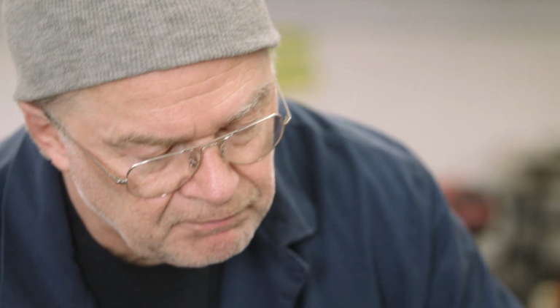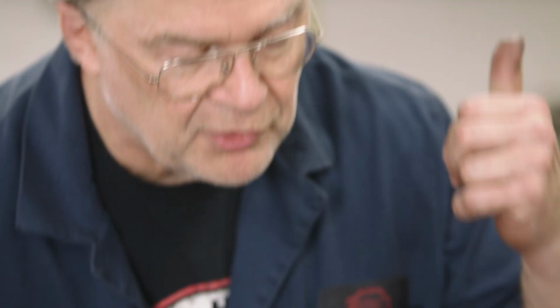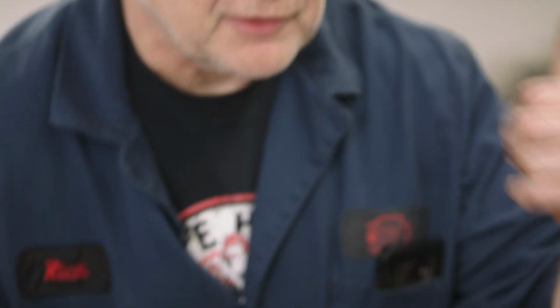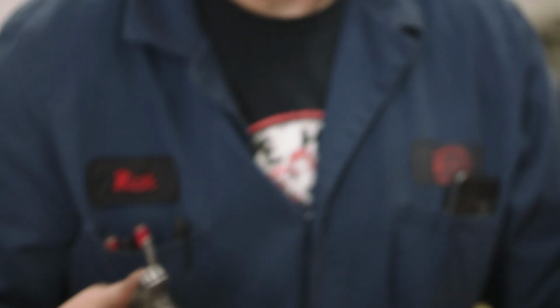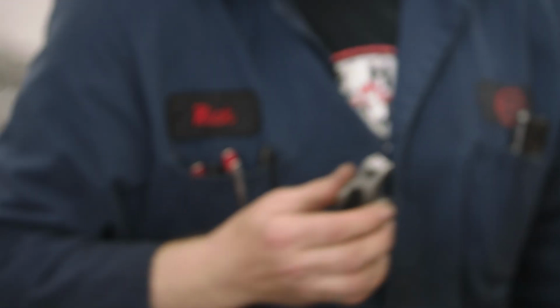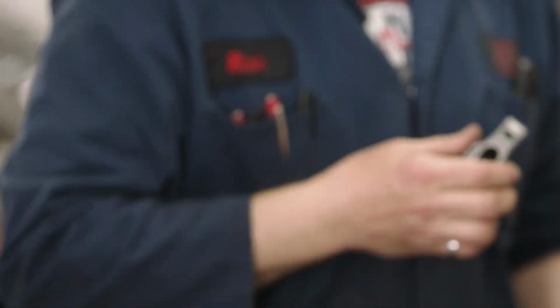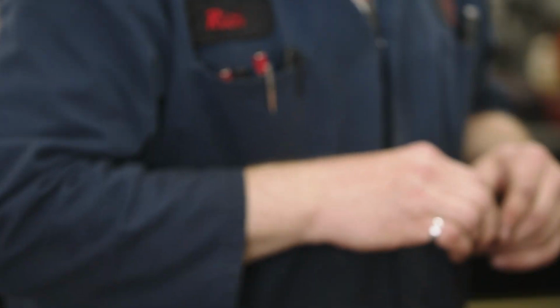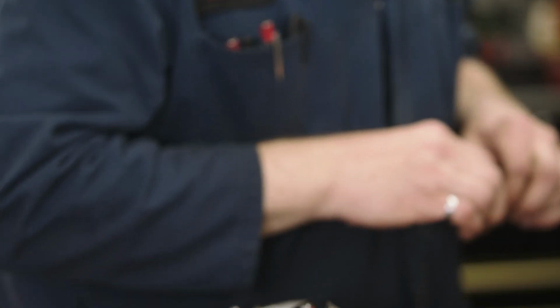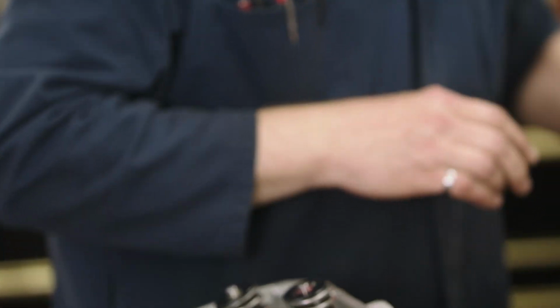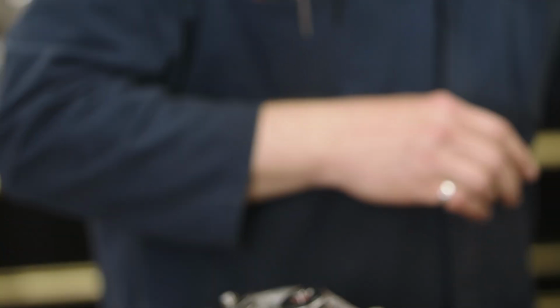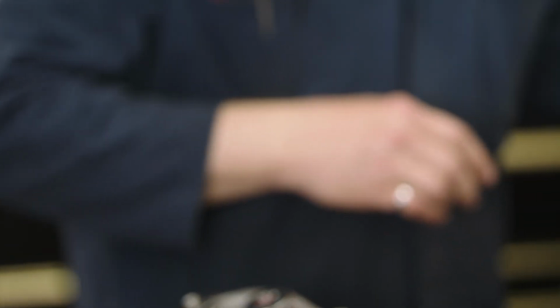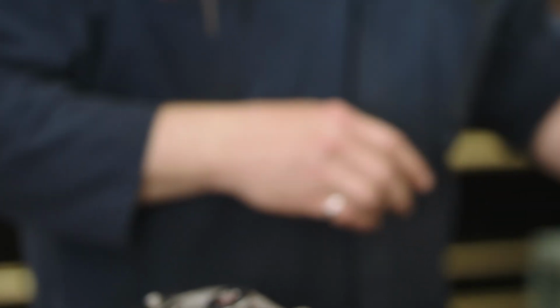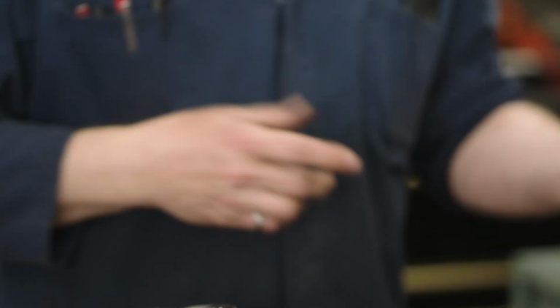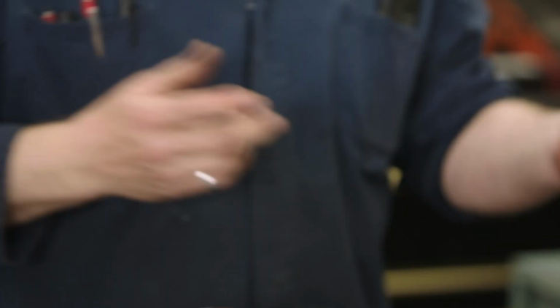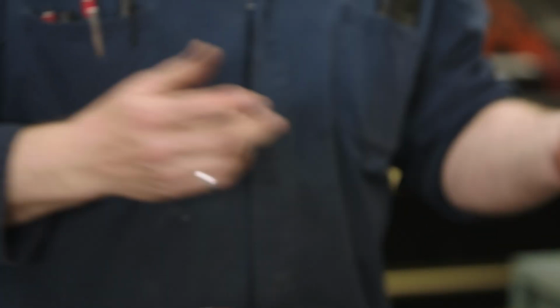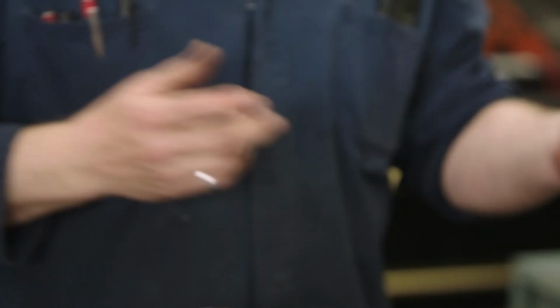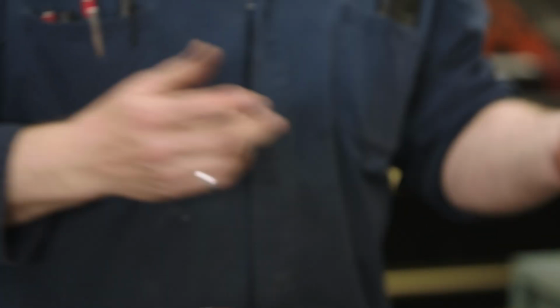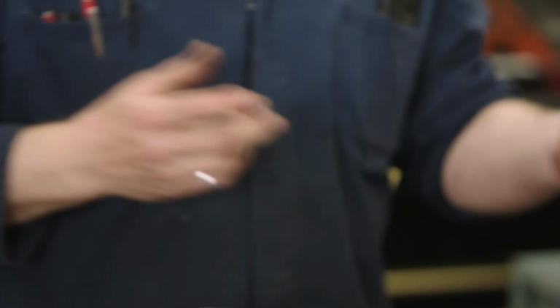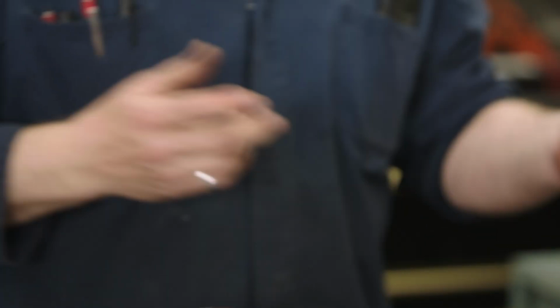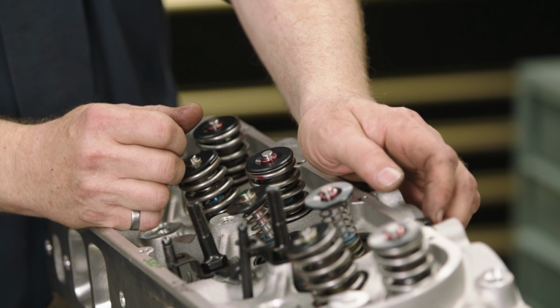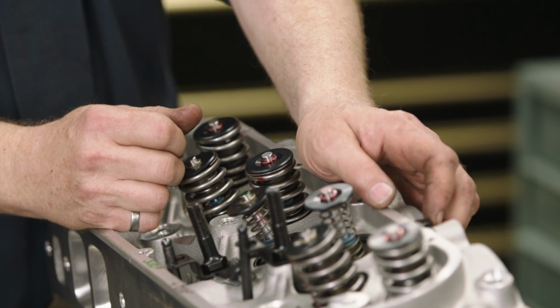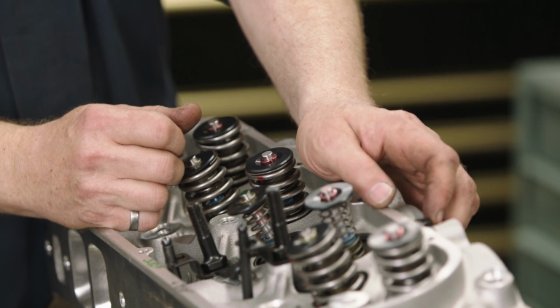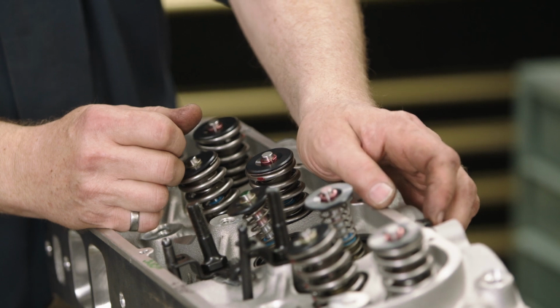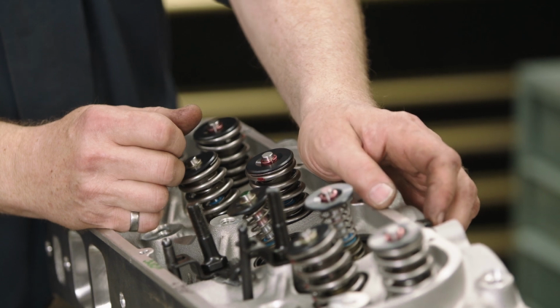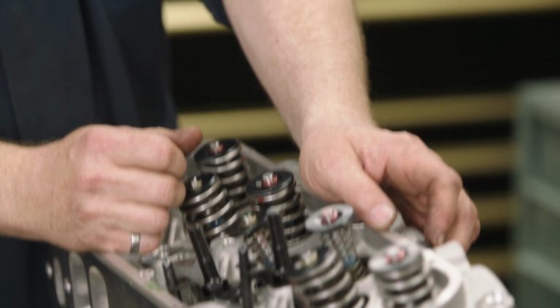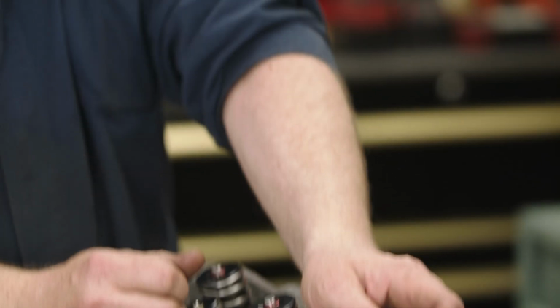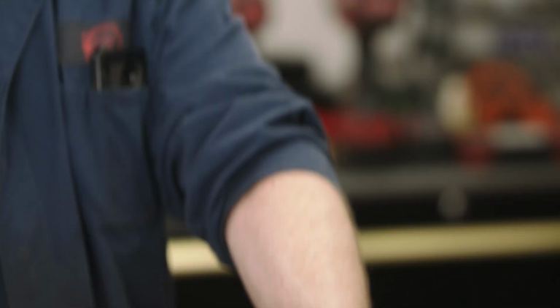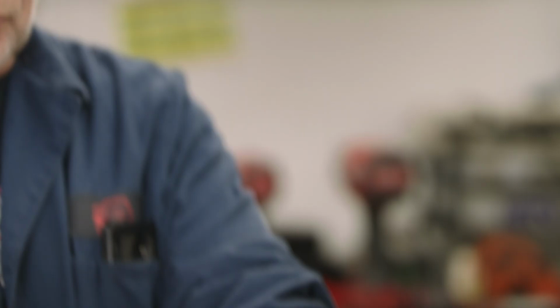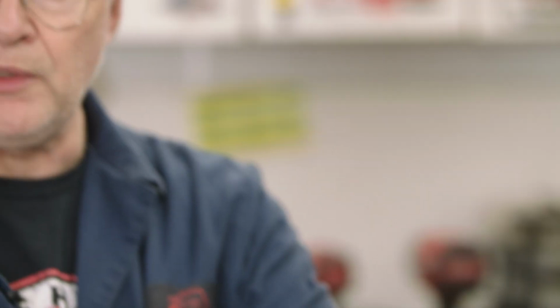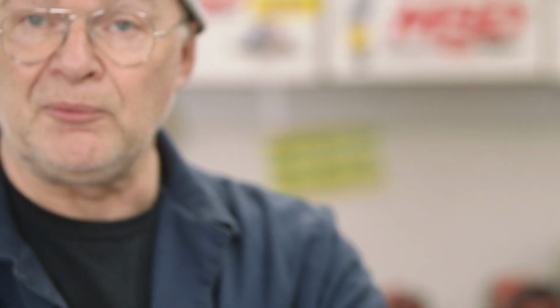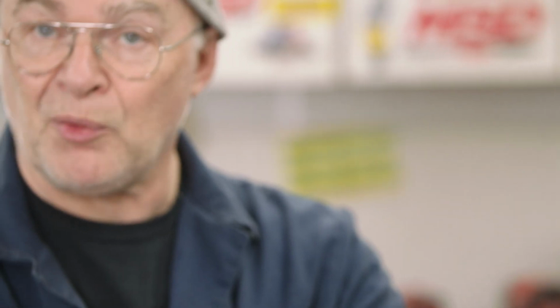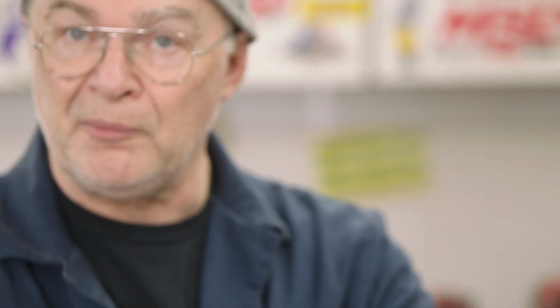Now measure them — on the money, that's where we need to be. I'll just take these push rods out, measure them, one of our parts guys knows the ones we need, and we'll order them in.